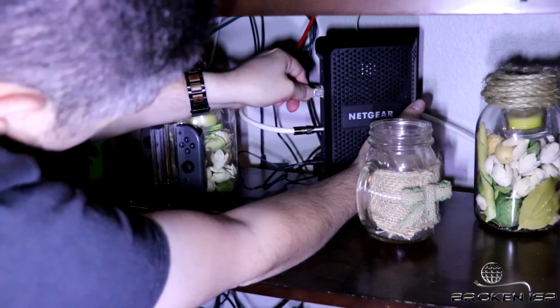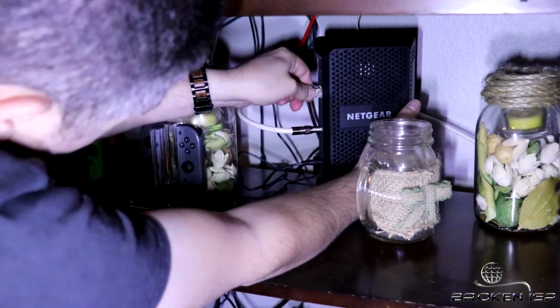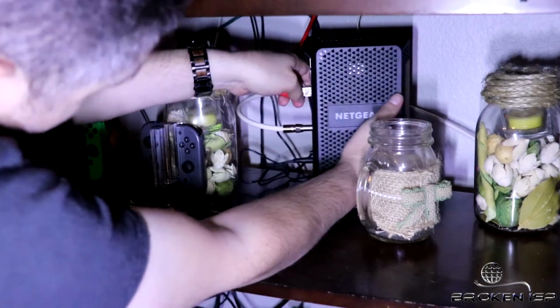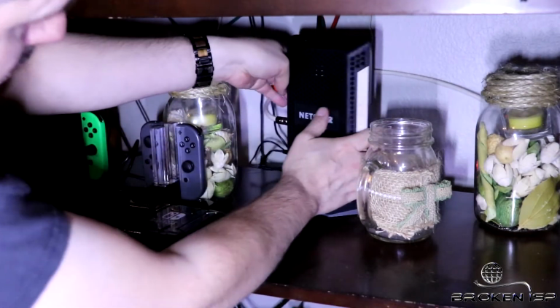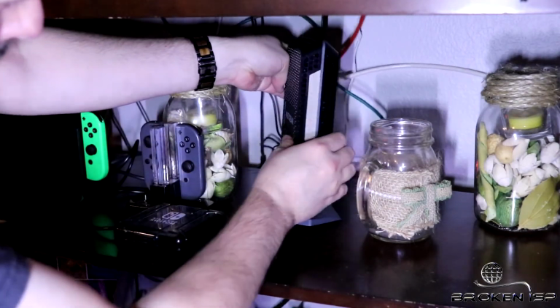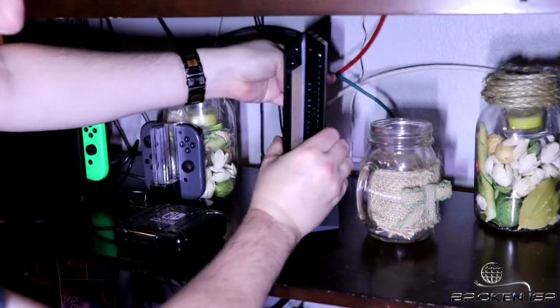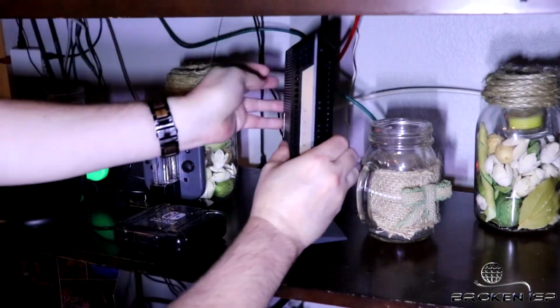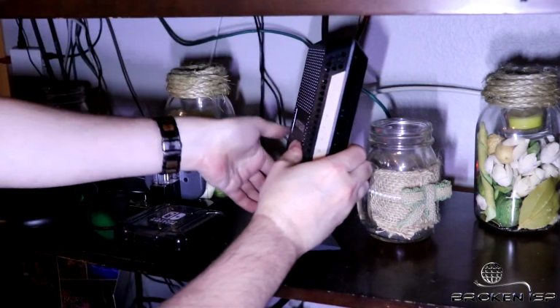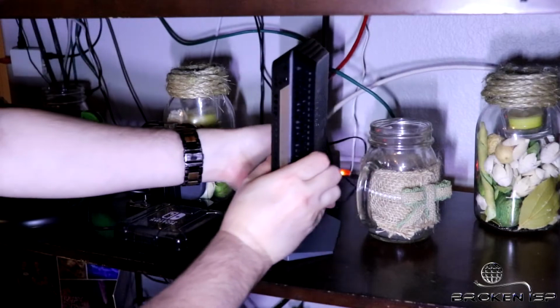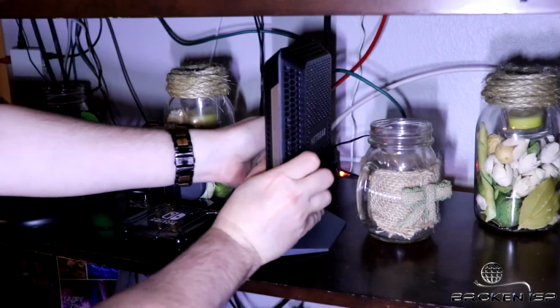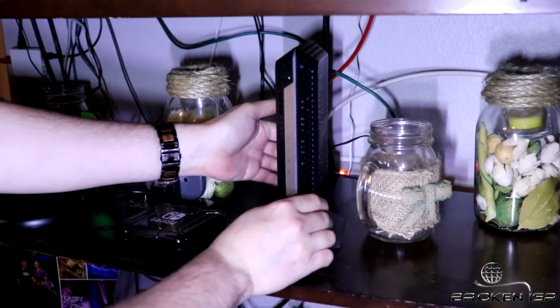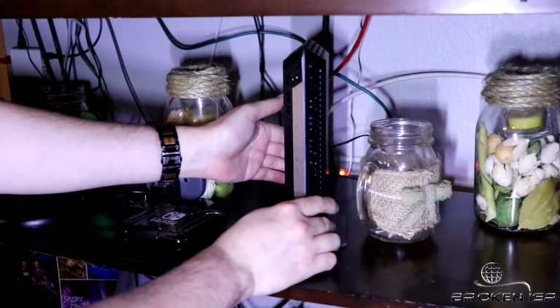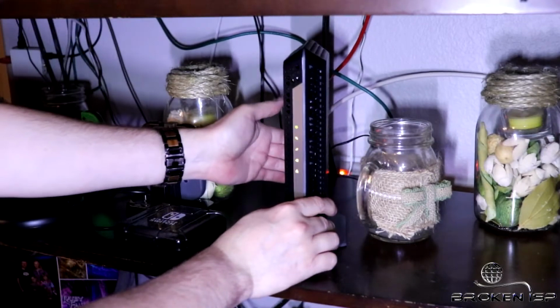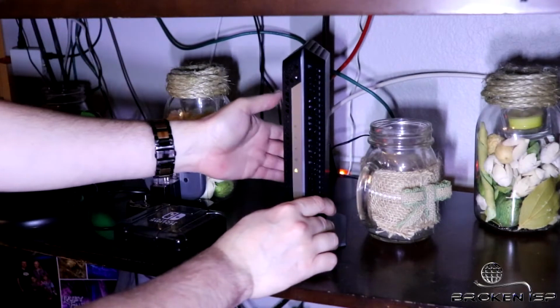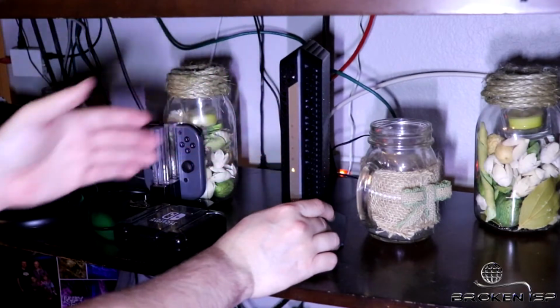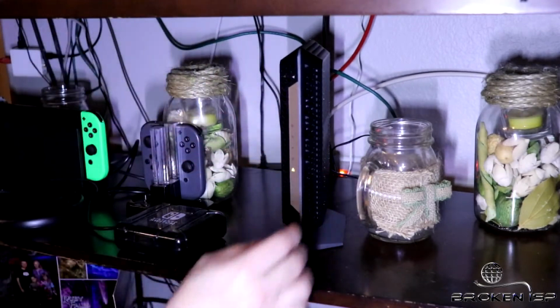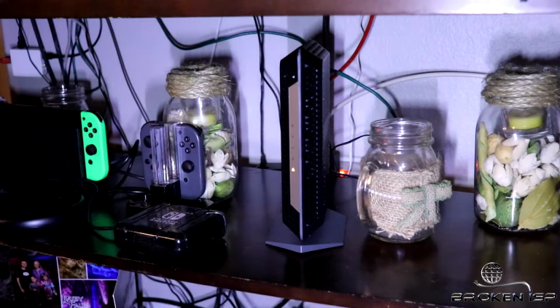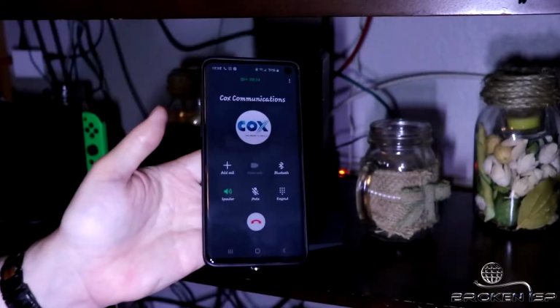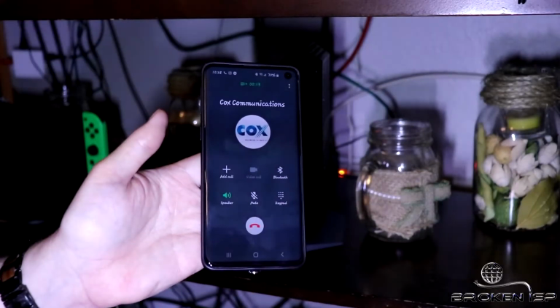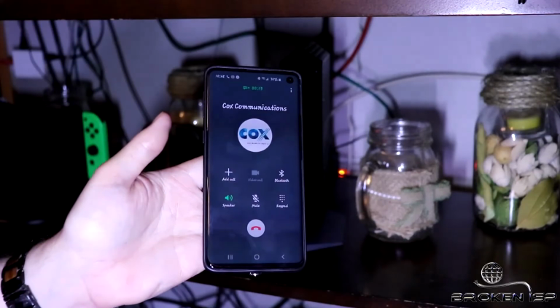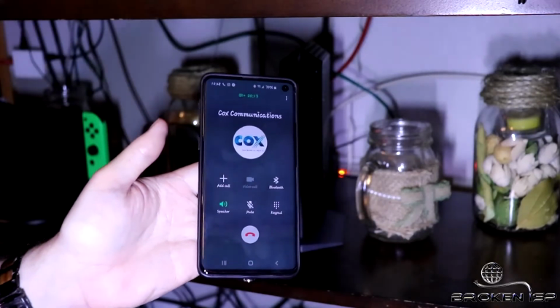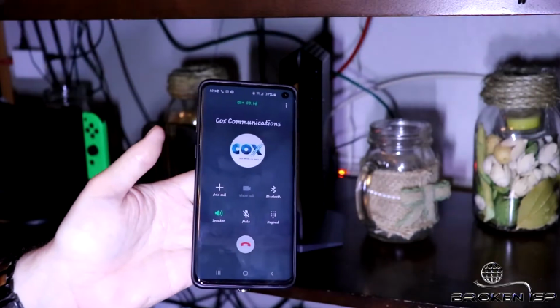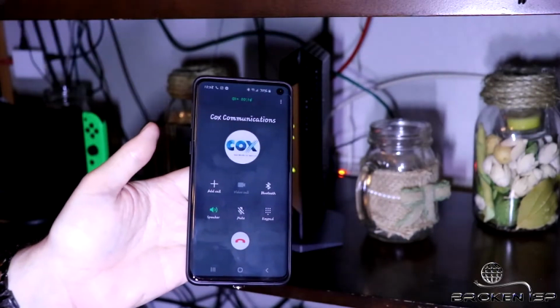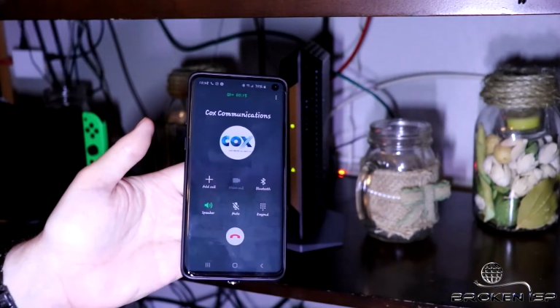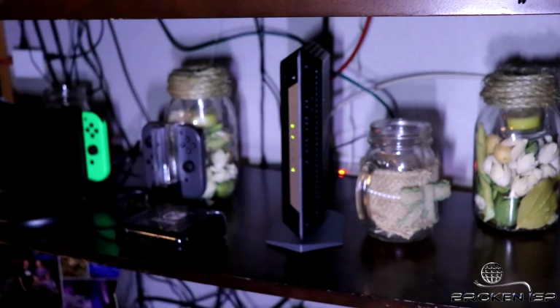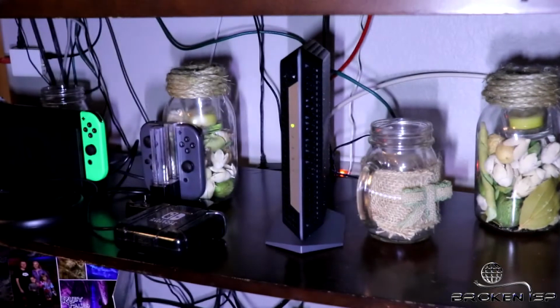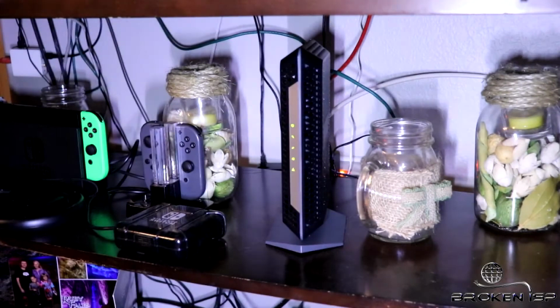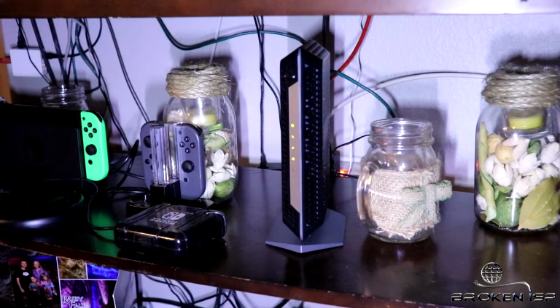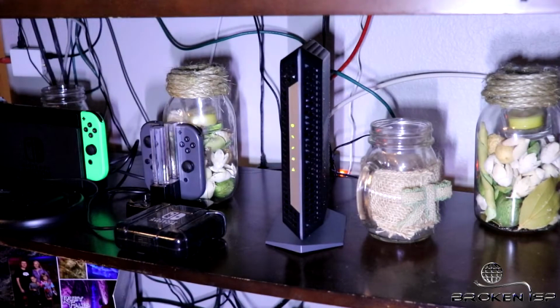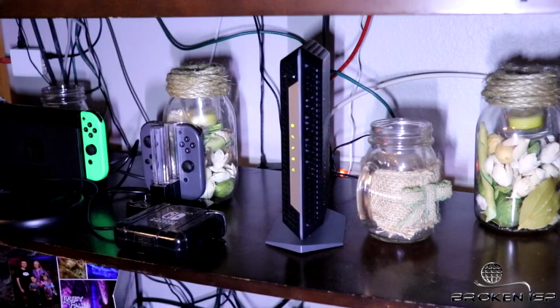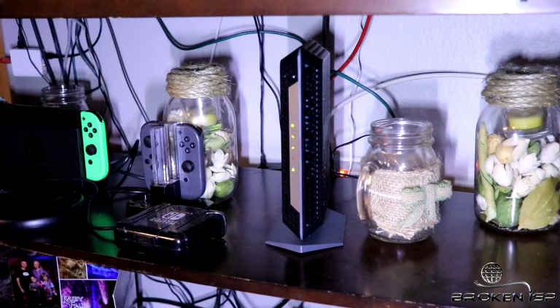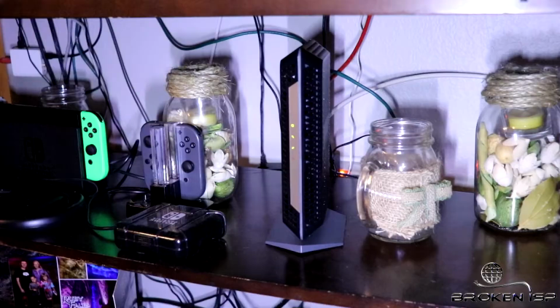After pressing the power on button on the back, we're all set to go. All you have to do is call your cable provider to add the modem onto your account, and you'll be rocking and rolling before you know it.